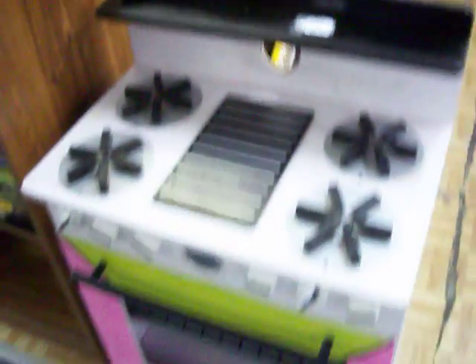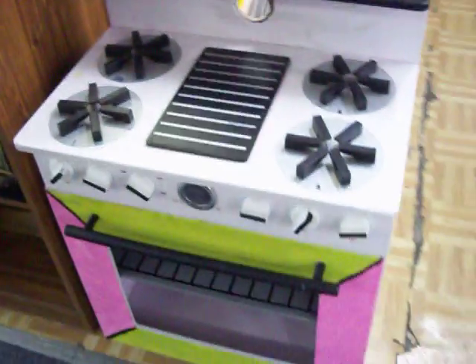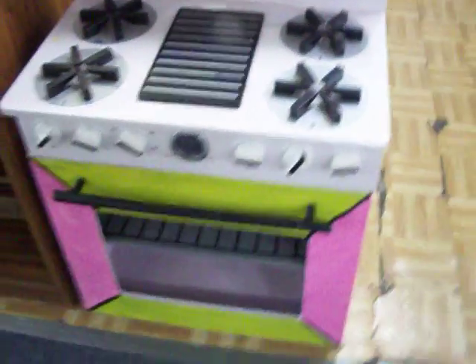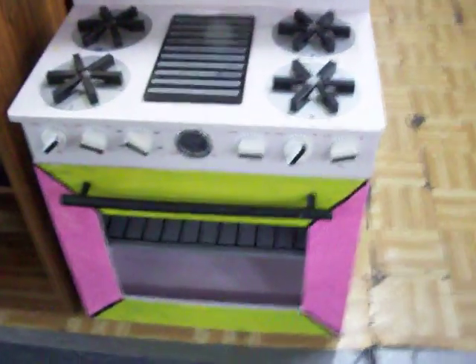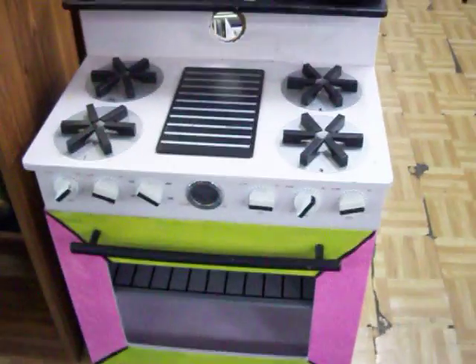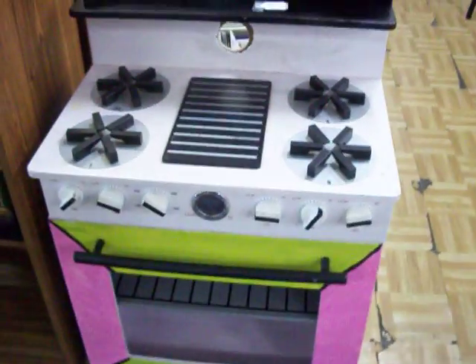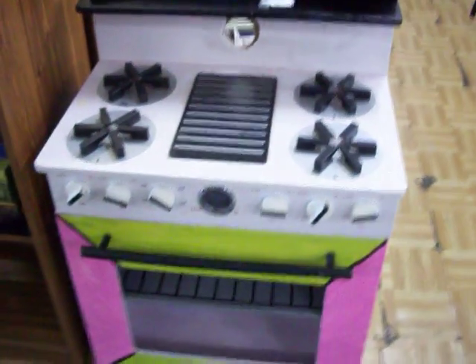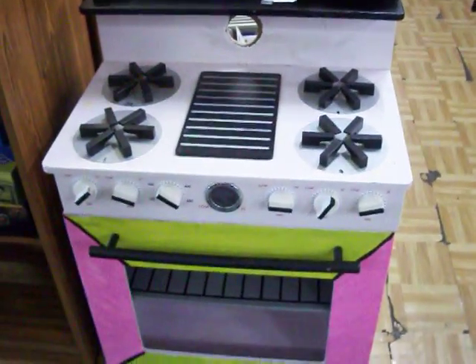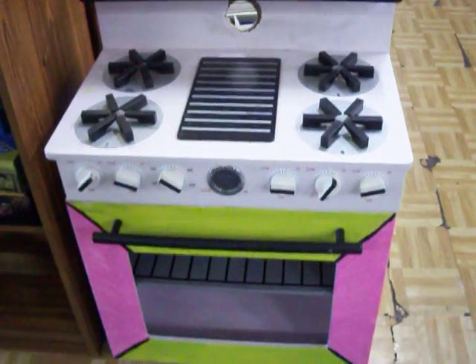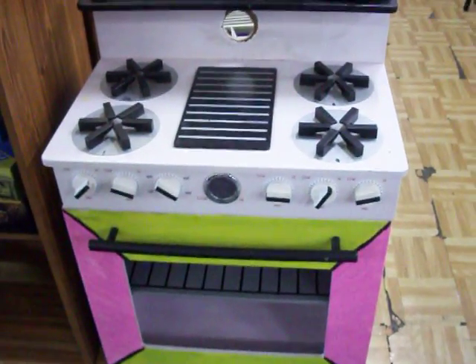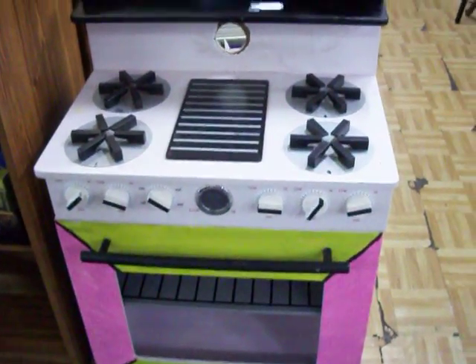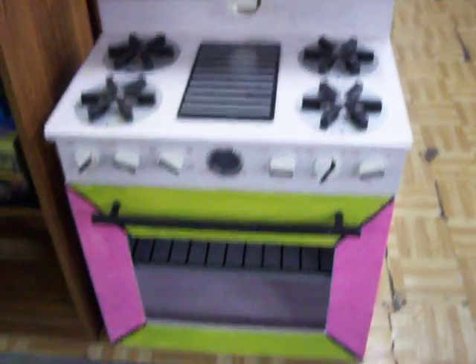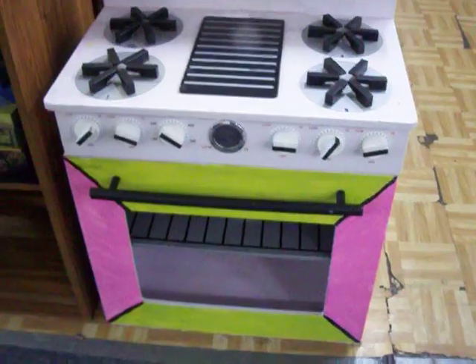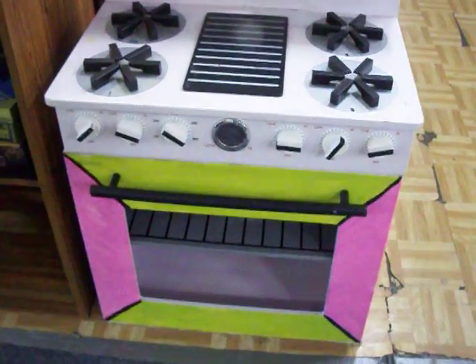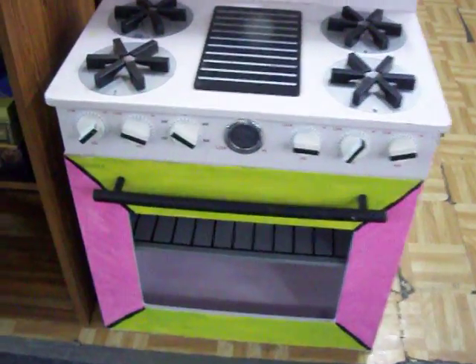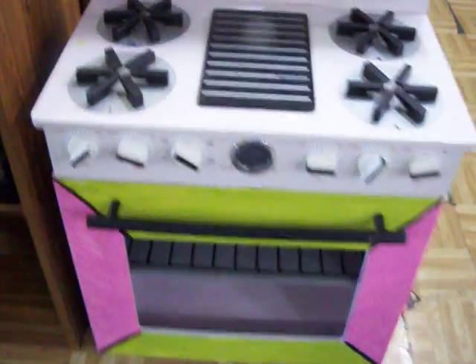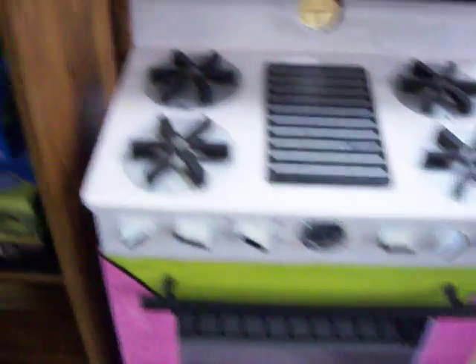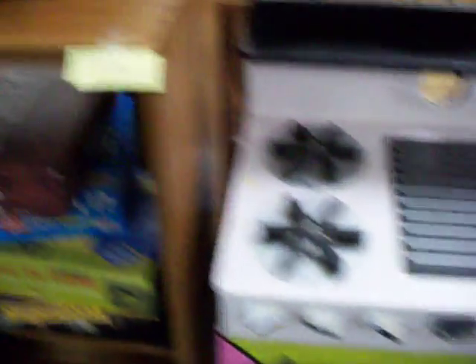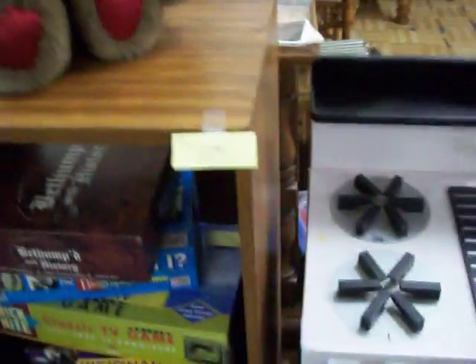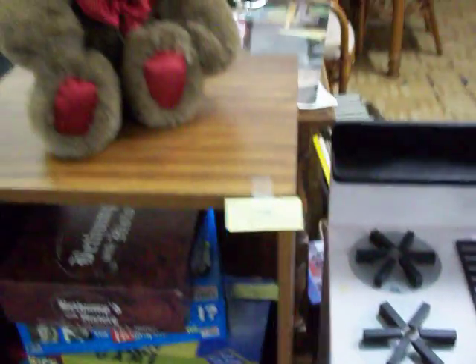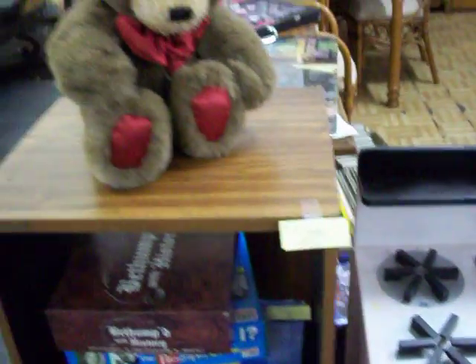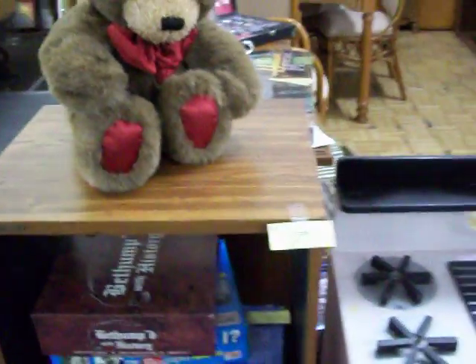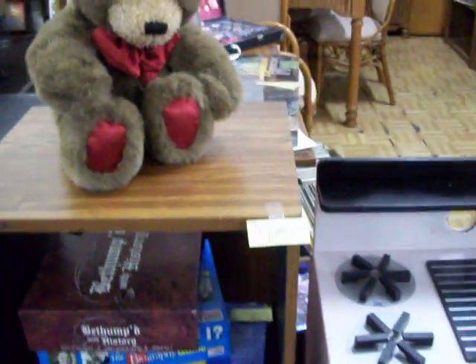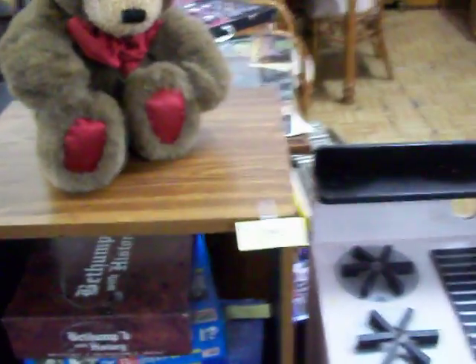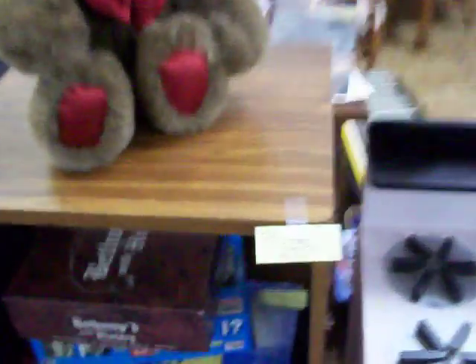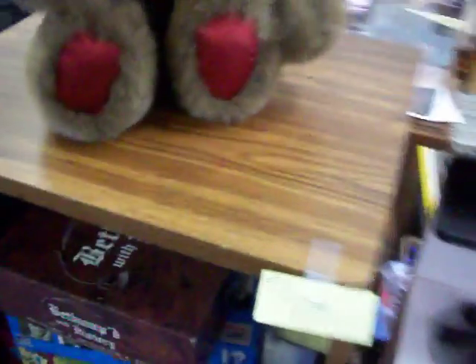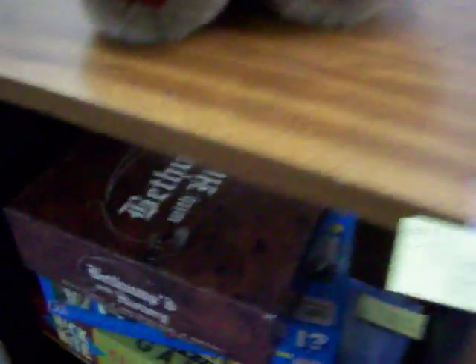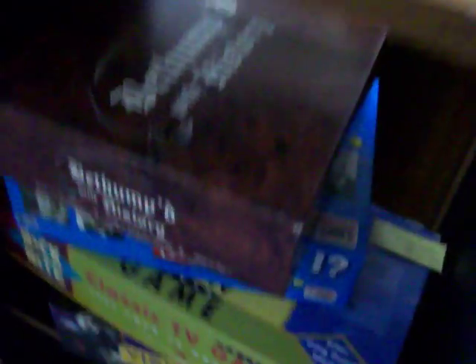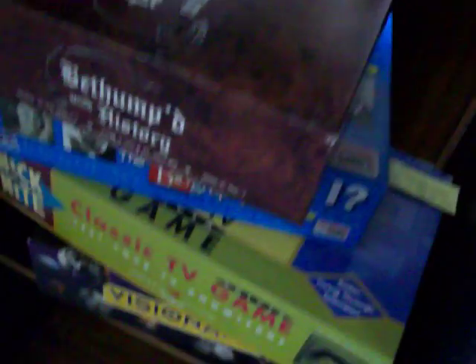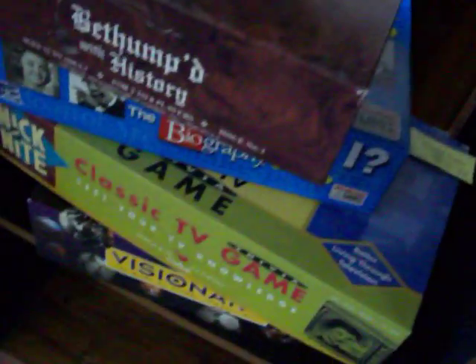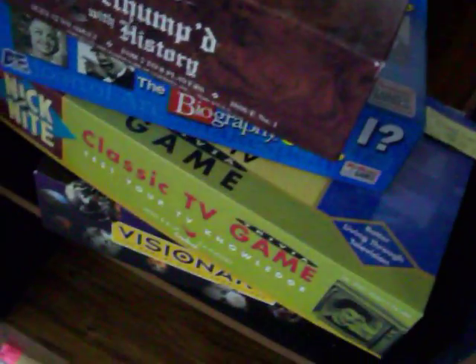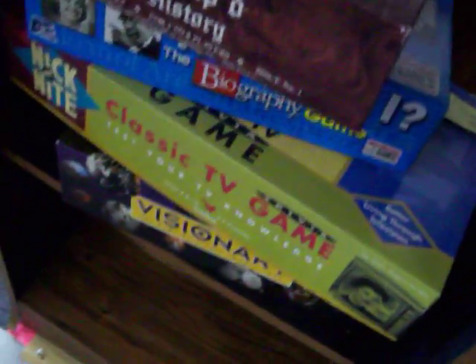Have this child's kitchen stove play set. Another TV stand here and some nice games in it as well.